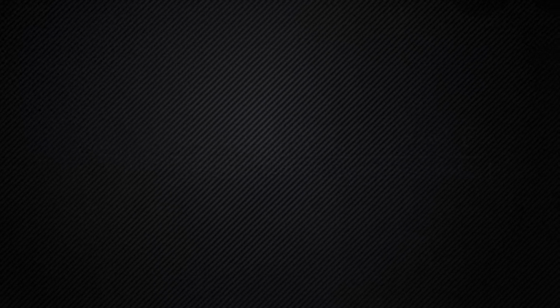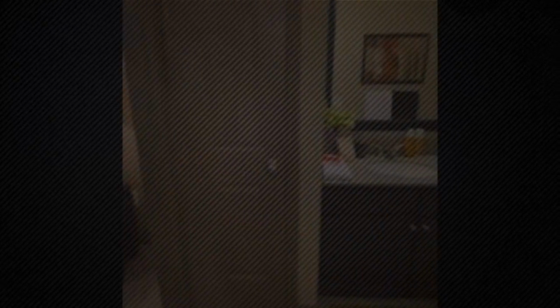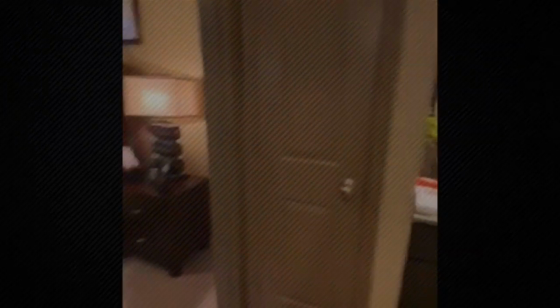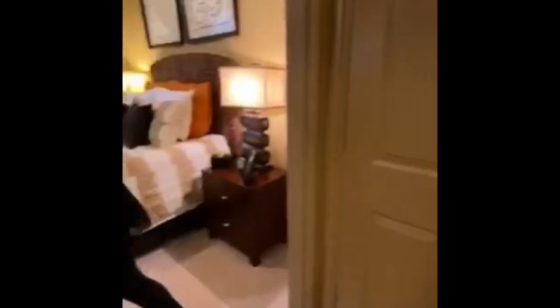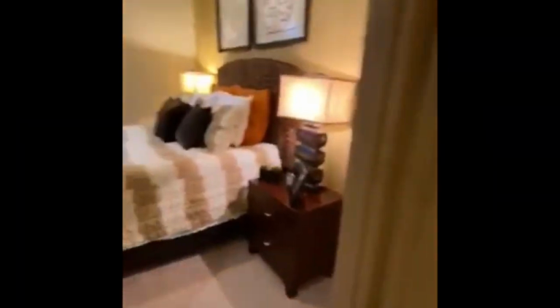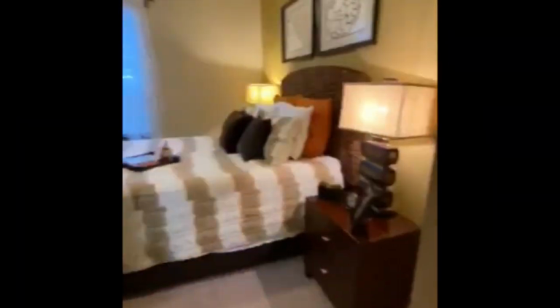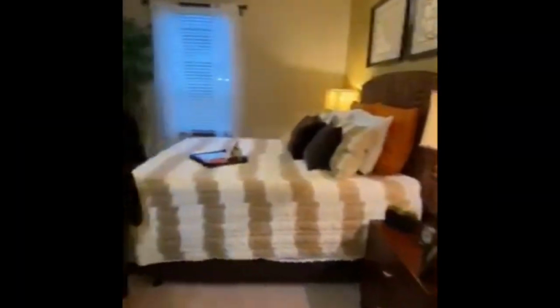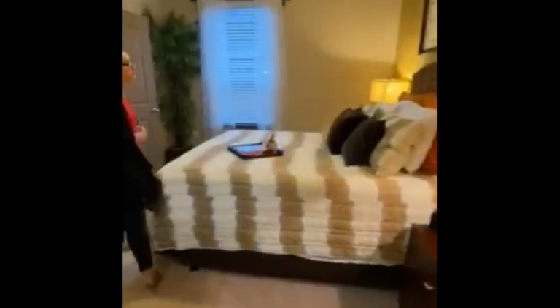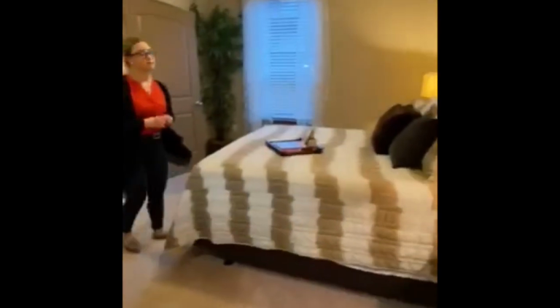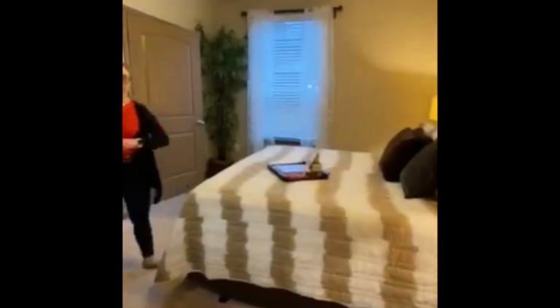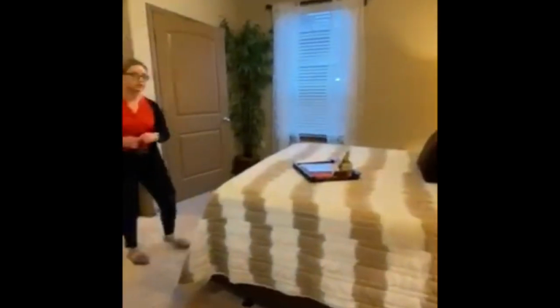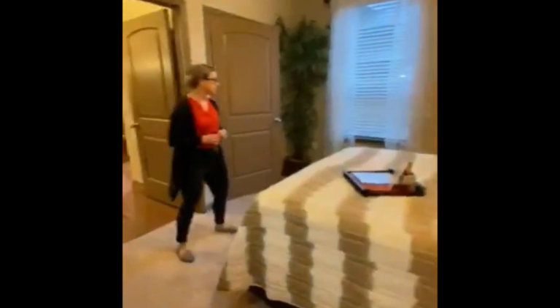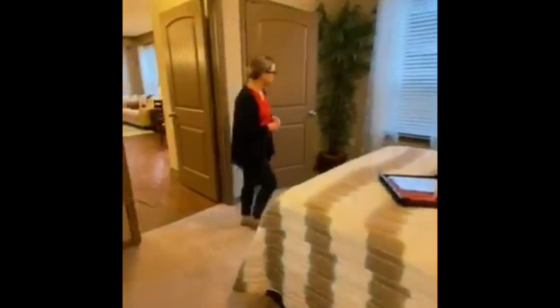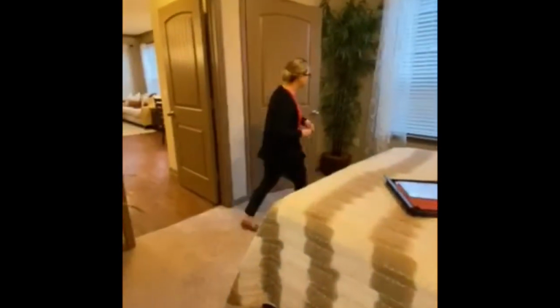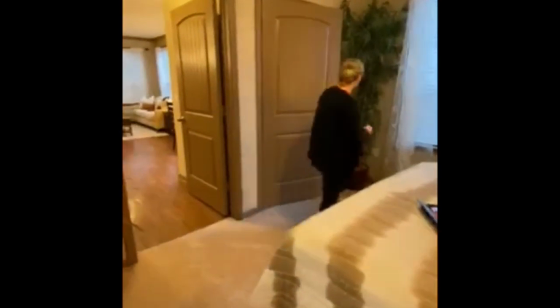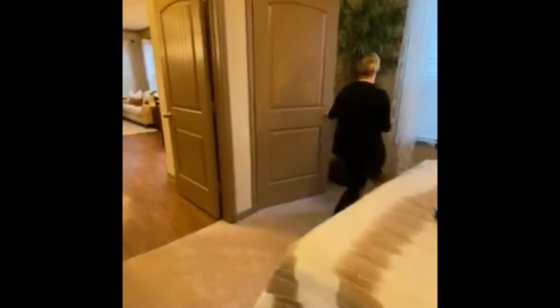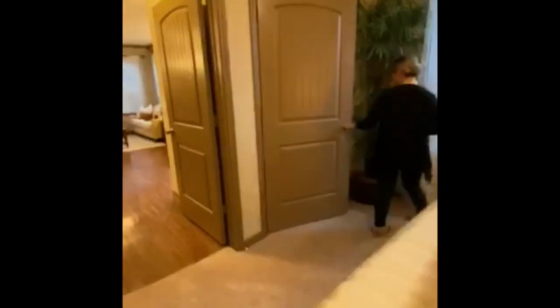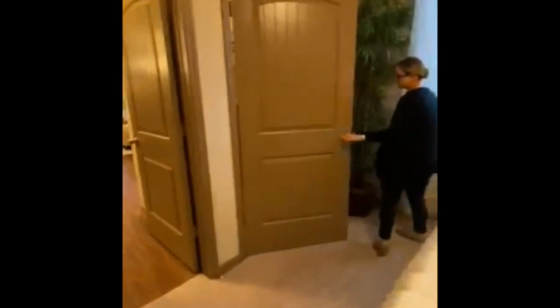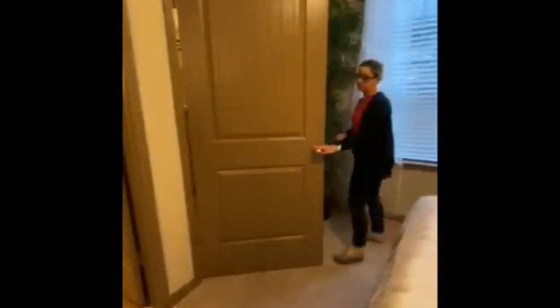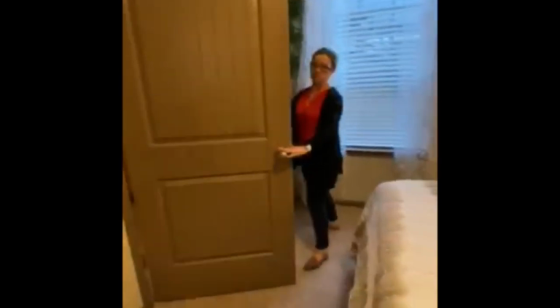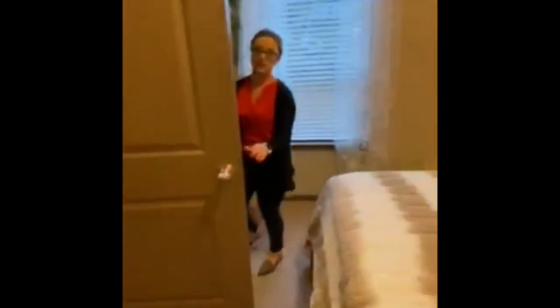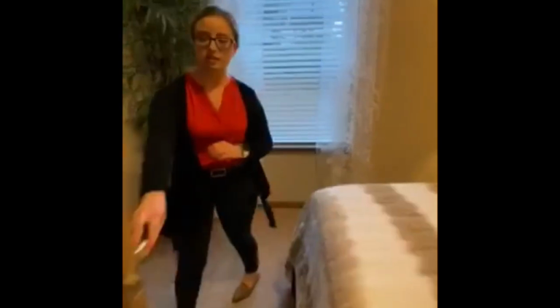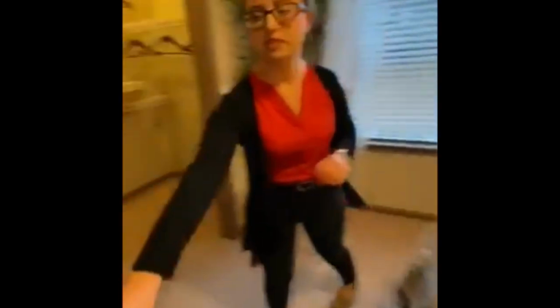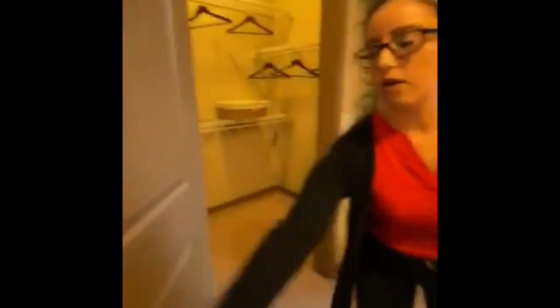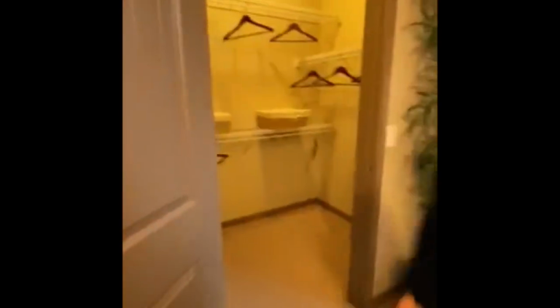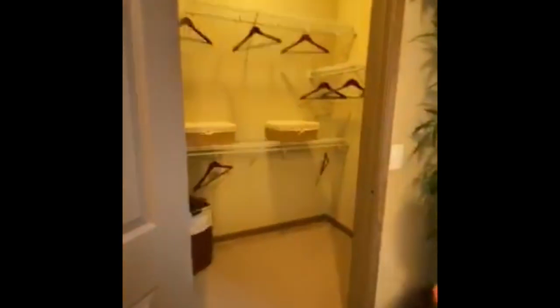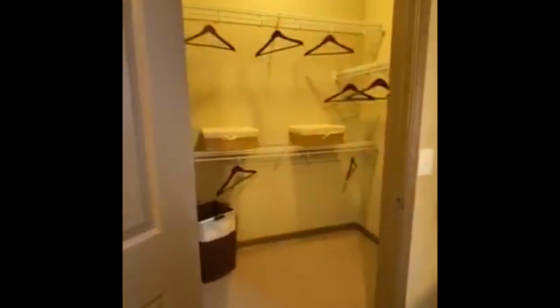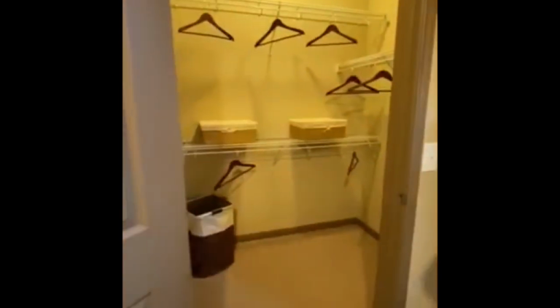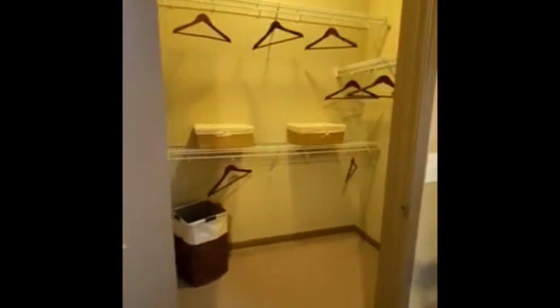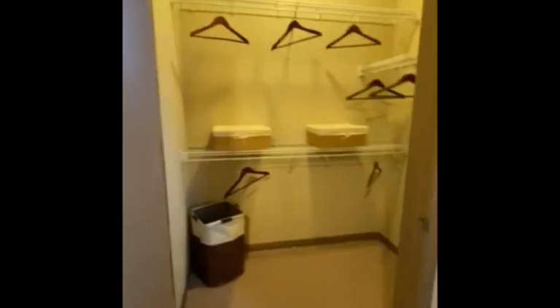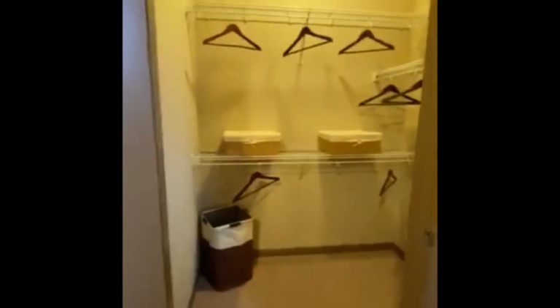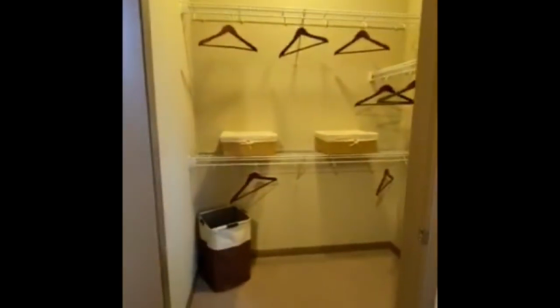This is going to be your guest bedroom. As you can see, you'll have your closet in your guest bedroom as well. It is a nice, spacious walk-in closet.